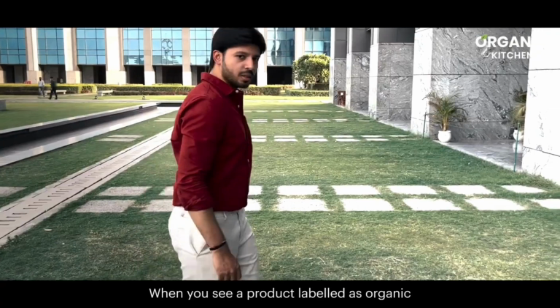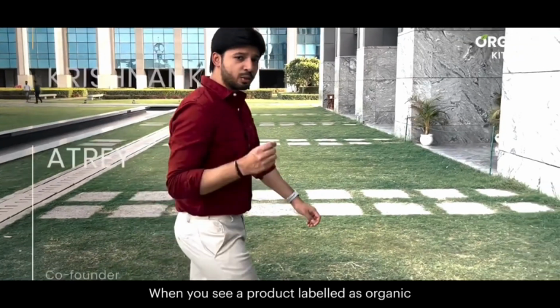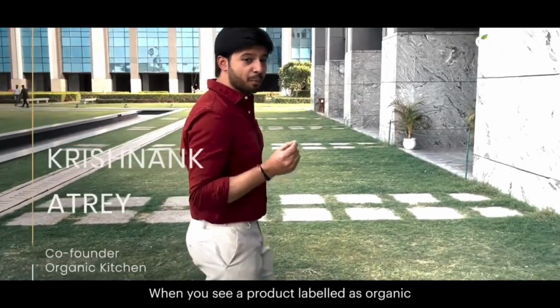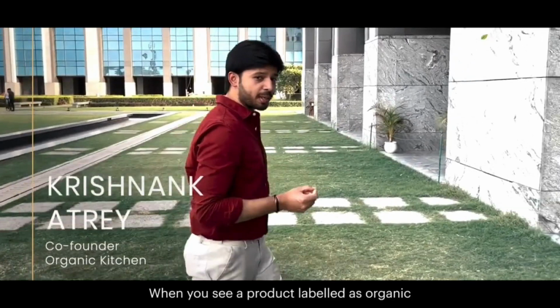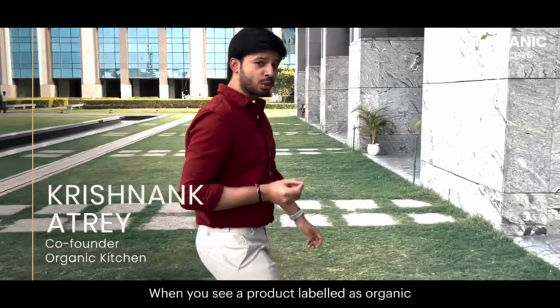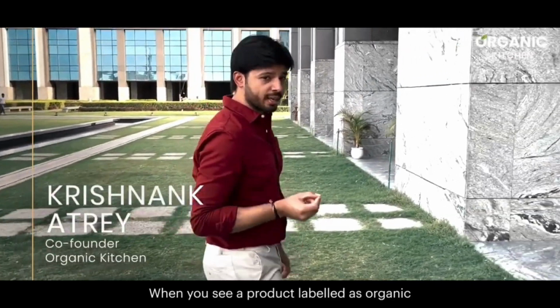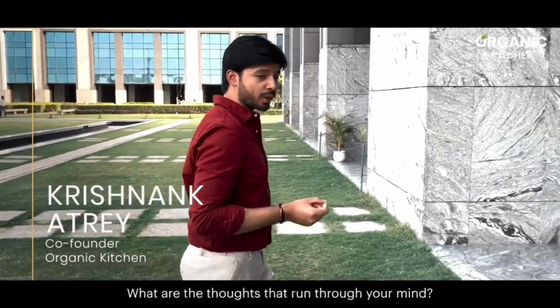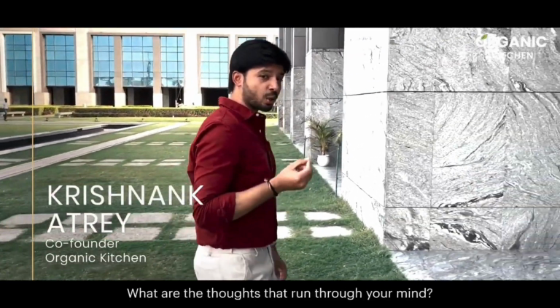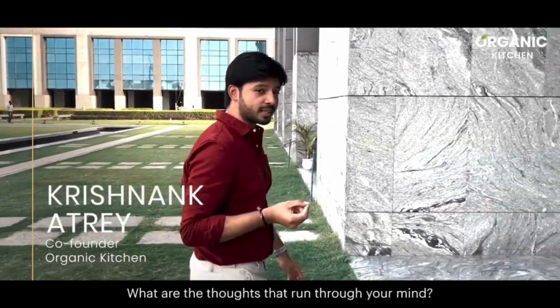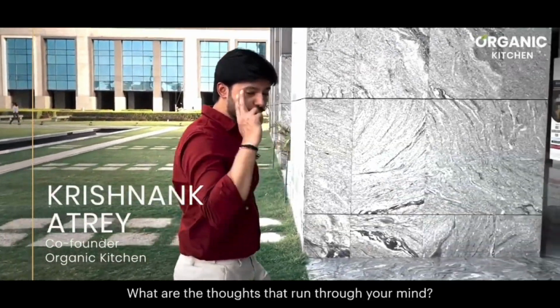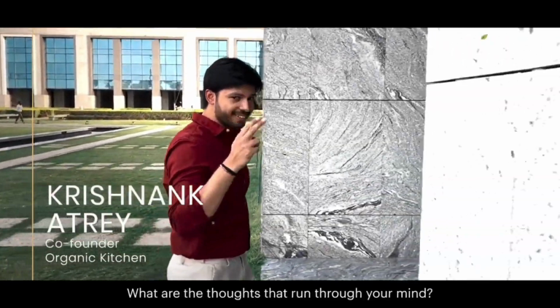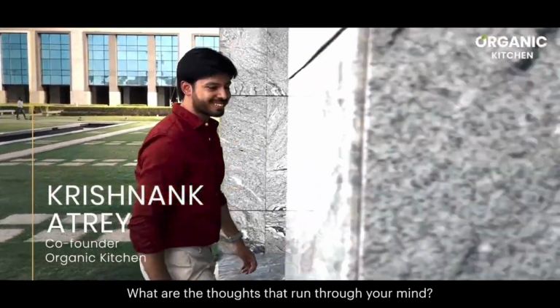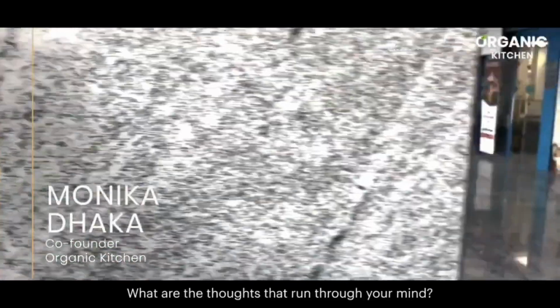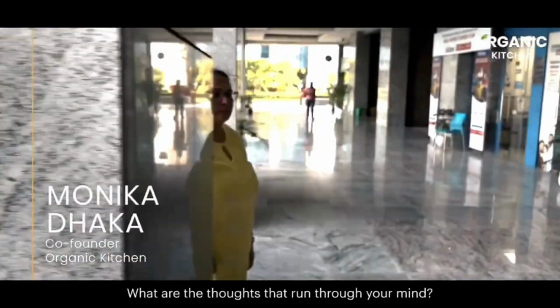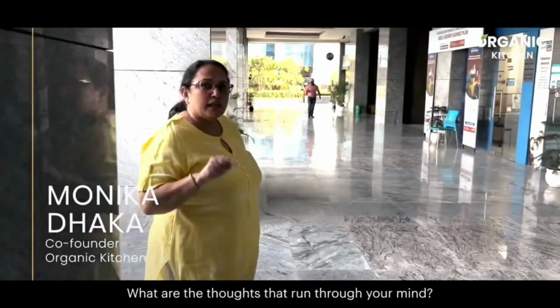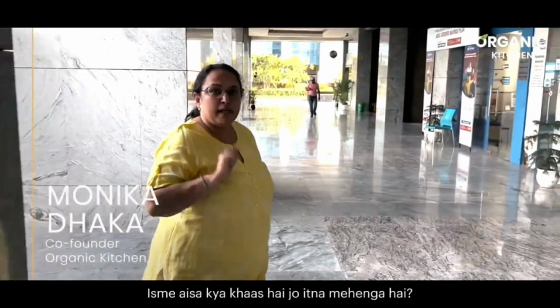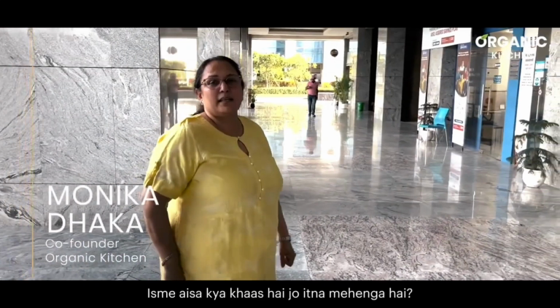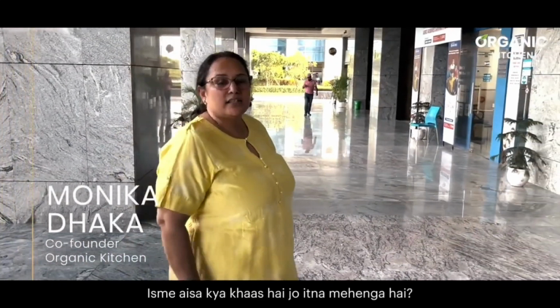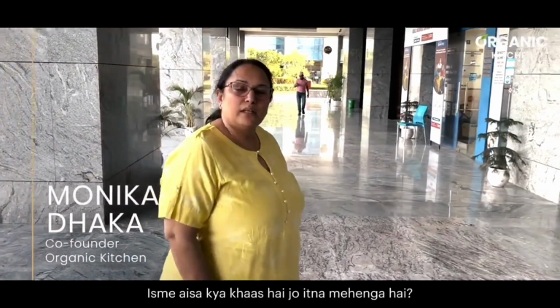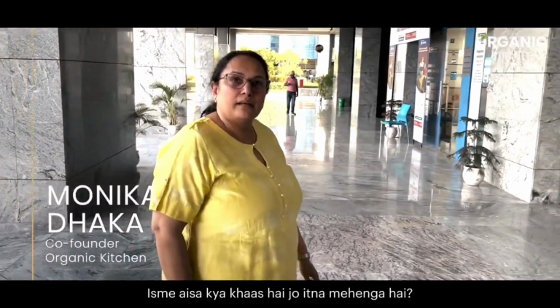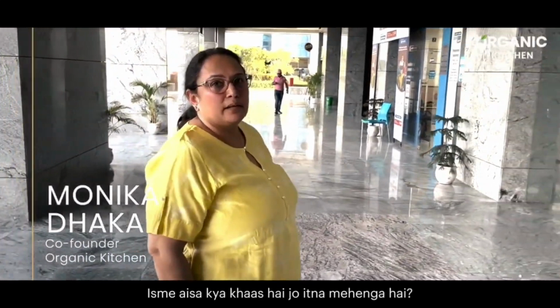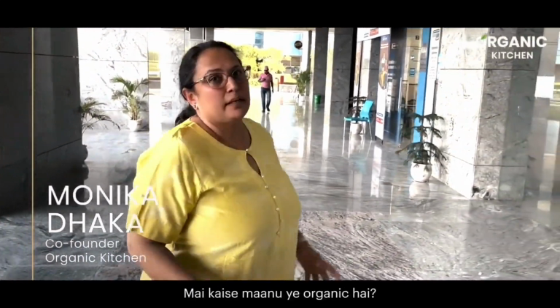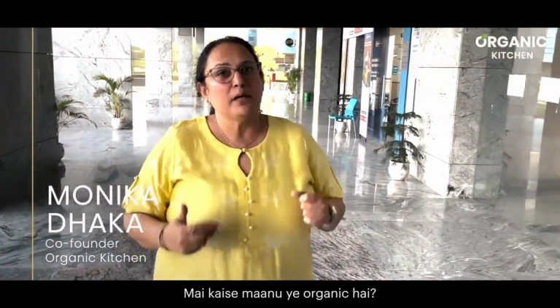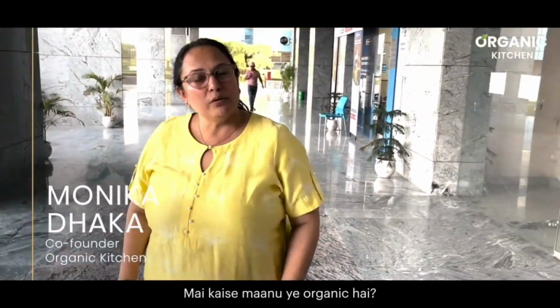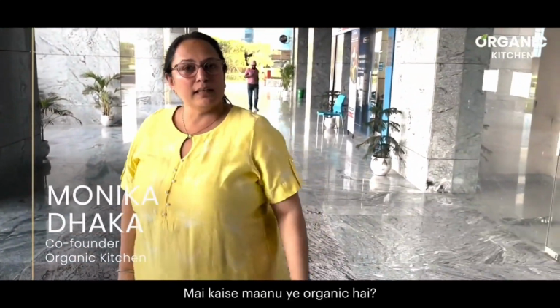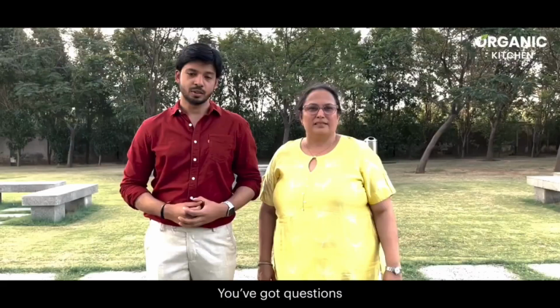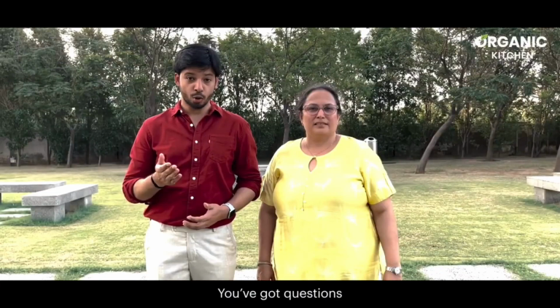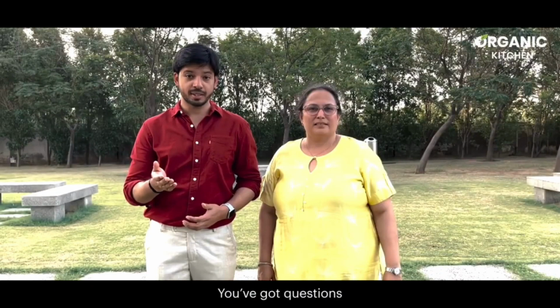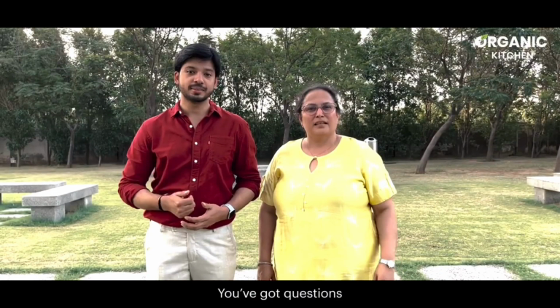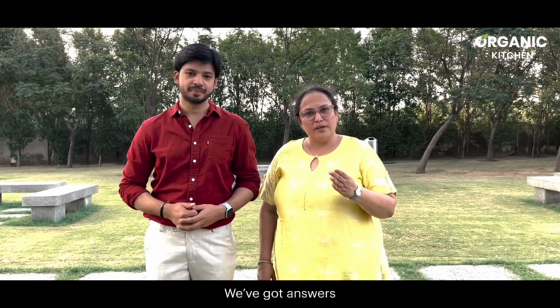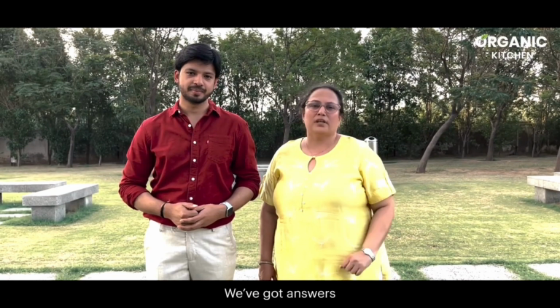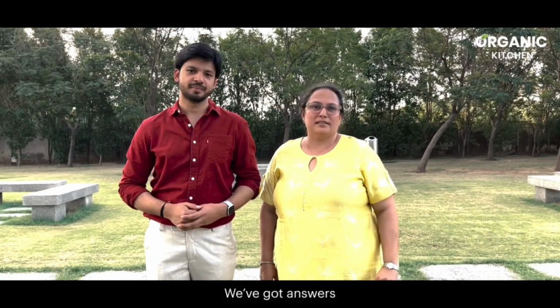When you see a product labelled as organic, what are the thoughts that run through your mind? You've got questions. We have got answers.